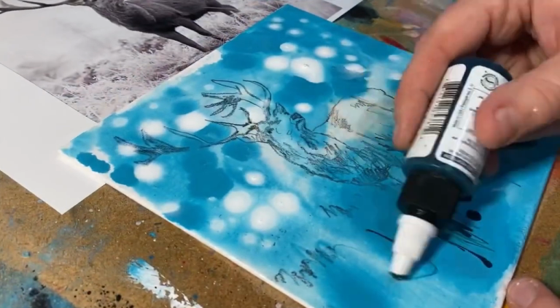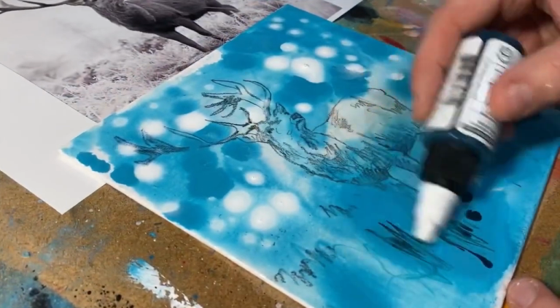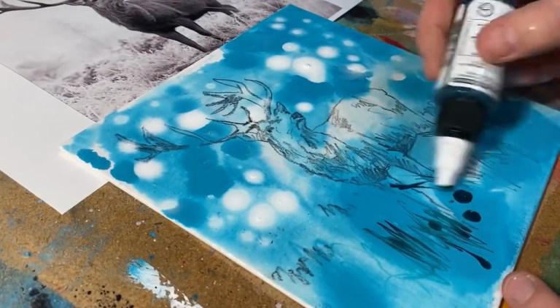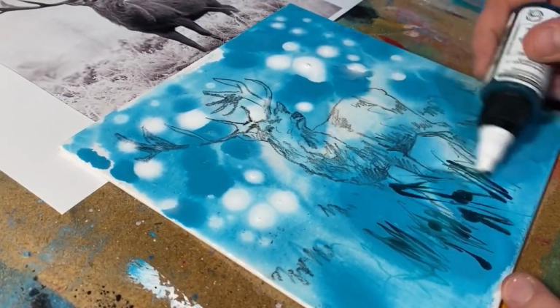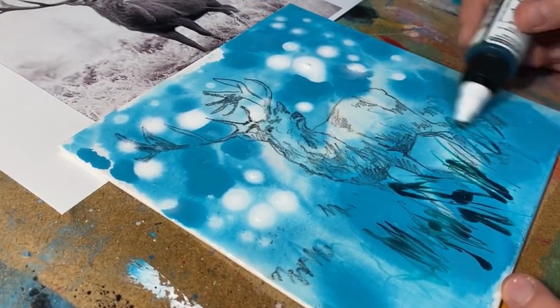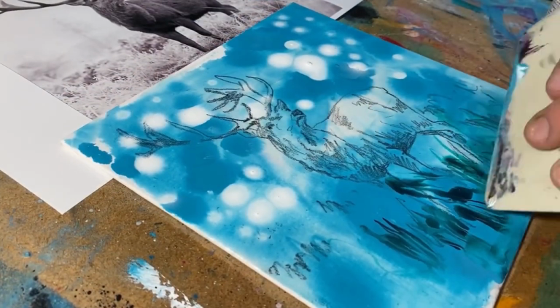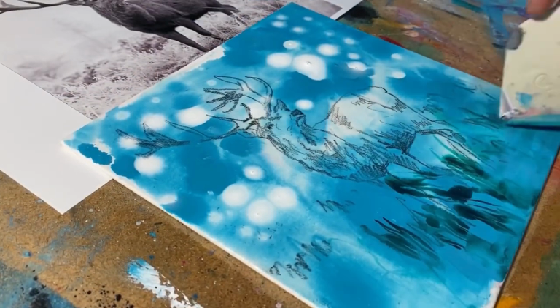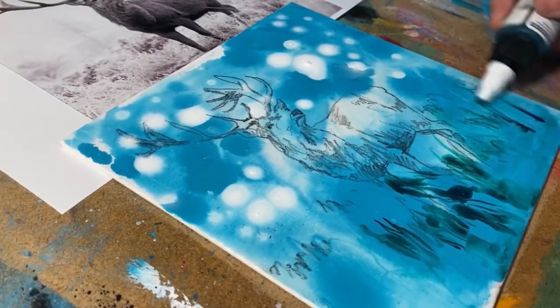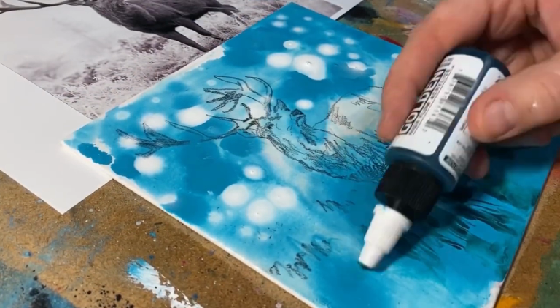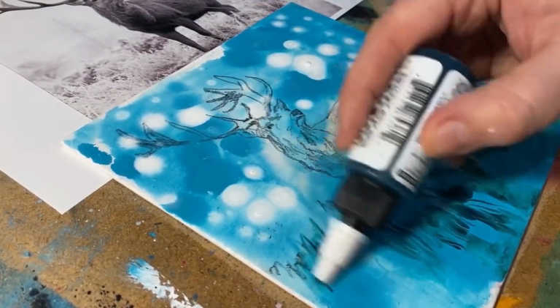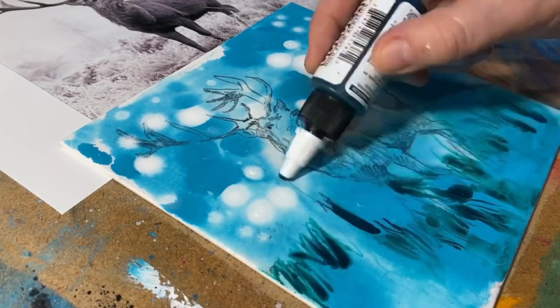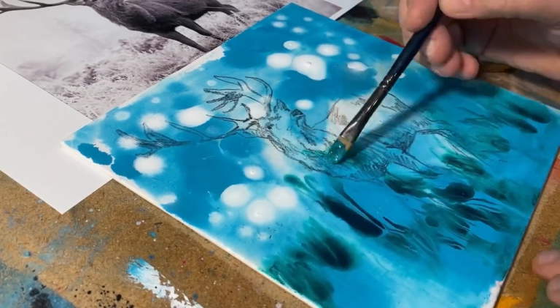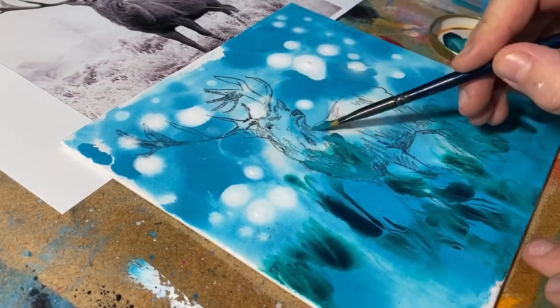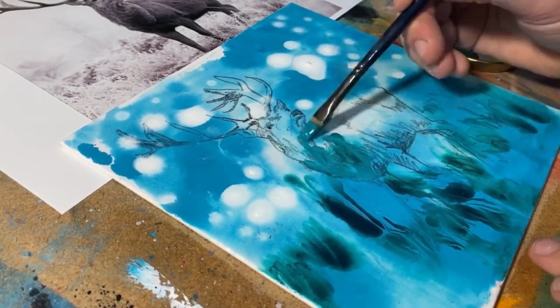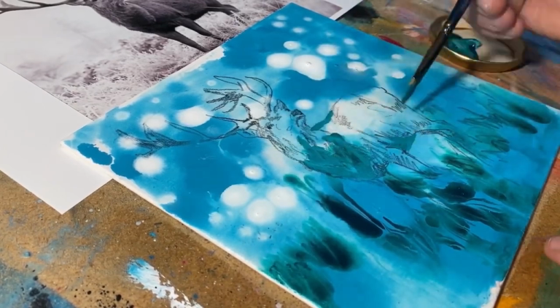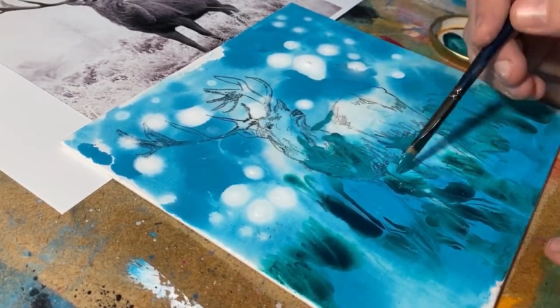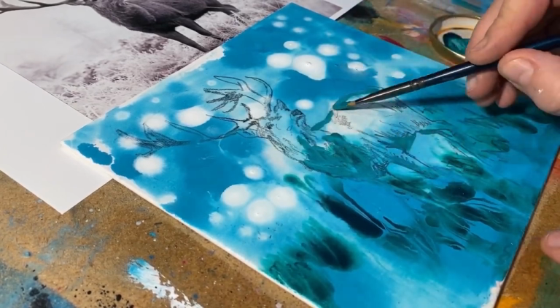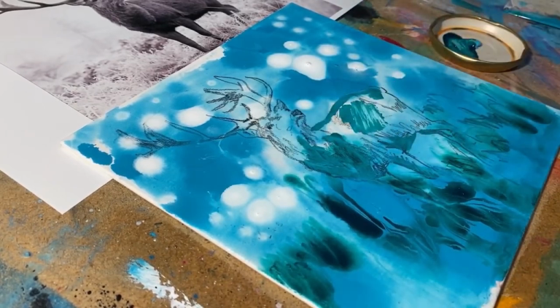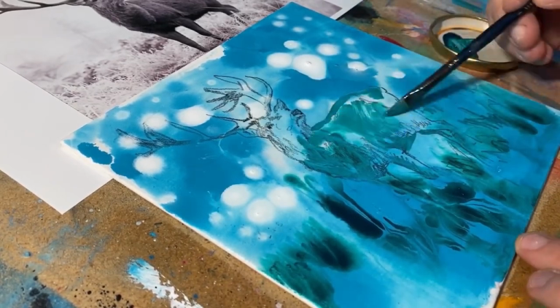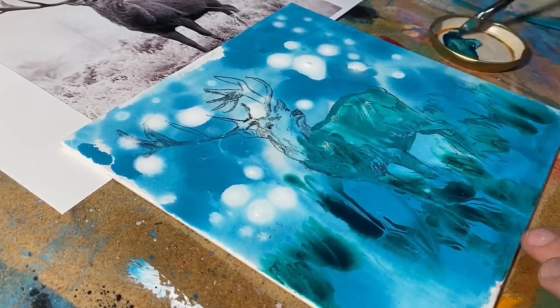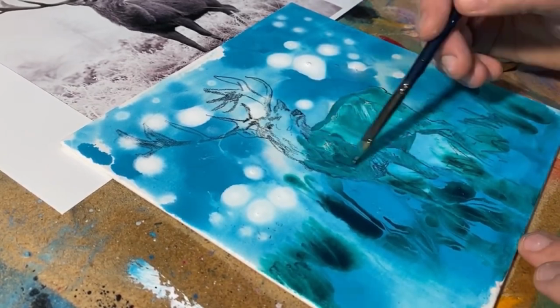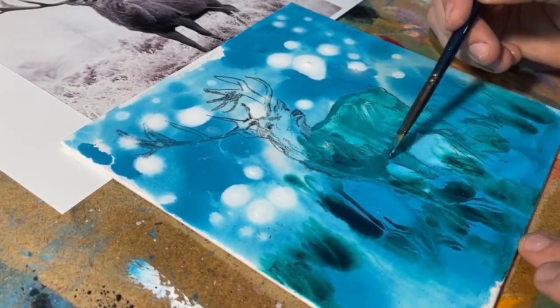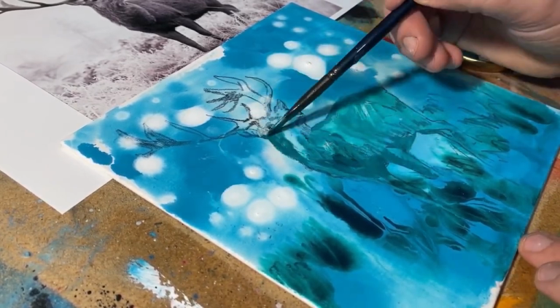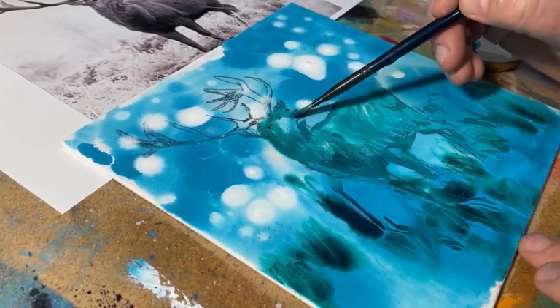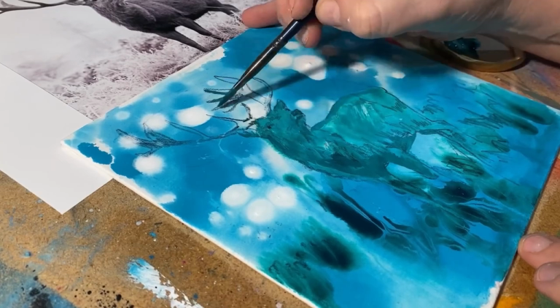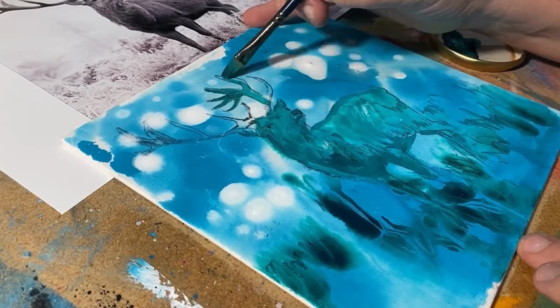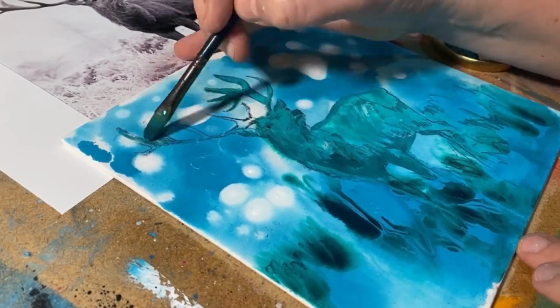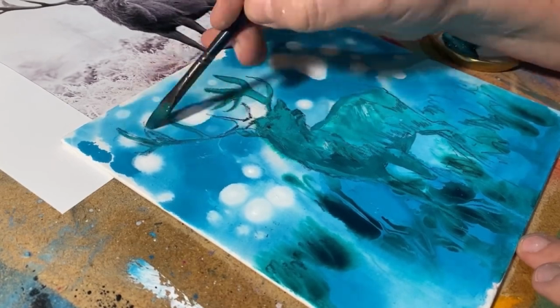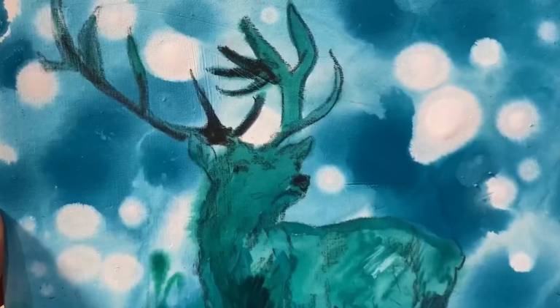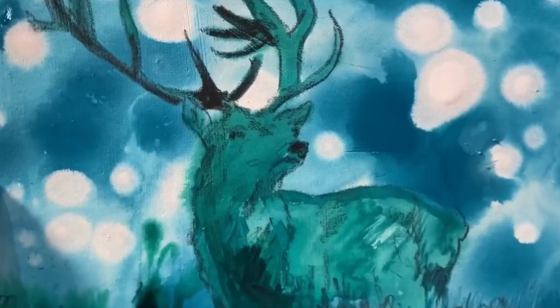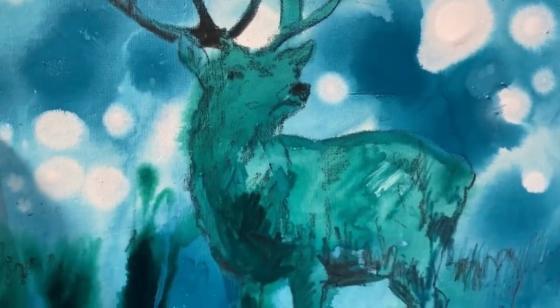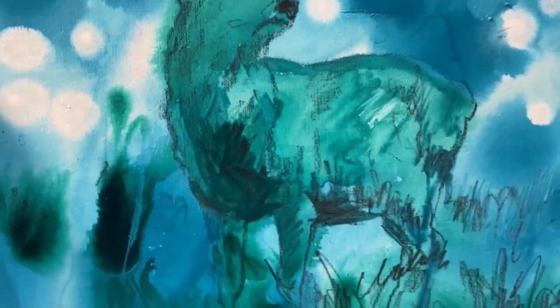Create soft snowy transitions with wet on wet technique. High flow acrylics are a perfect choice. This underpainting will shine through oils creating a radiant glow. Check back in for the finished piece.